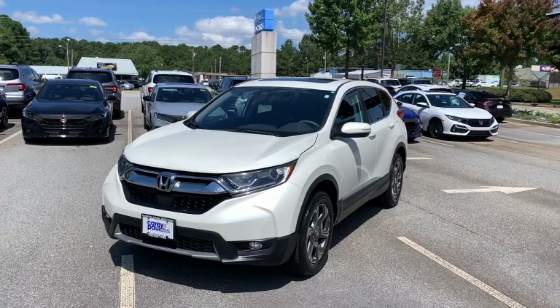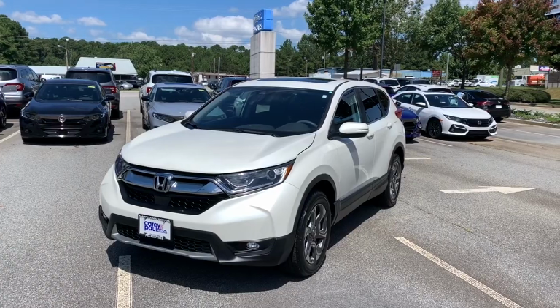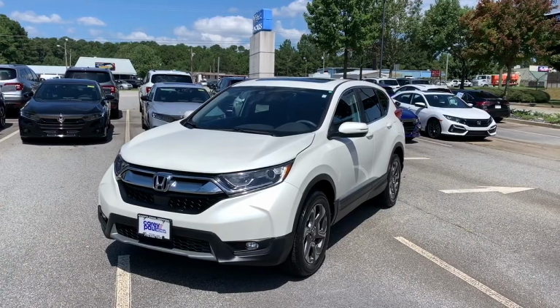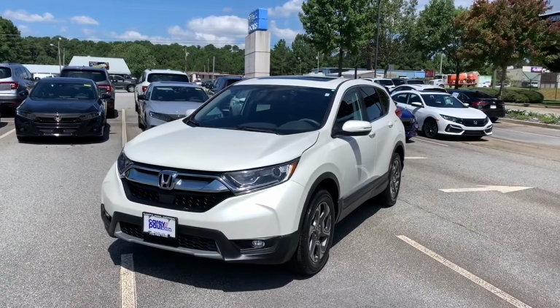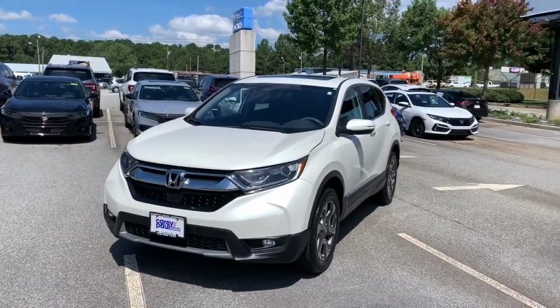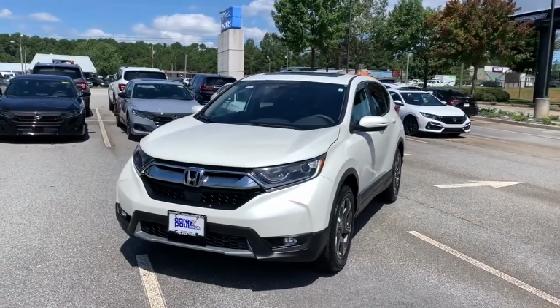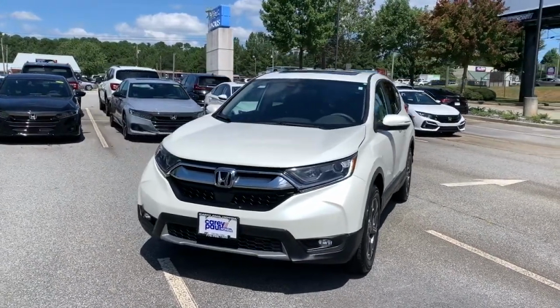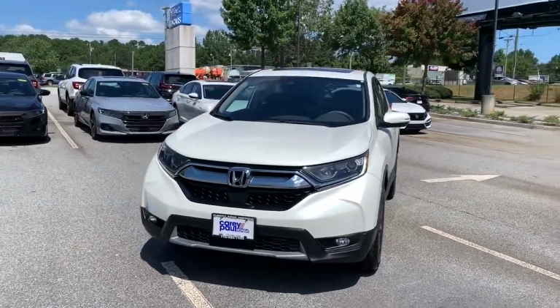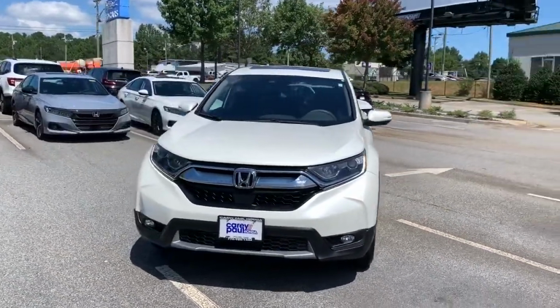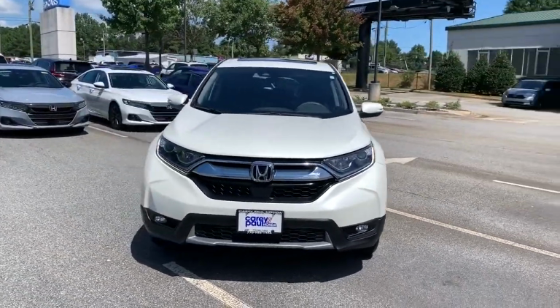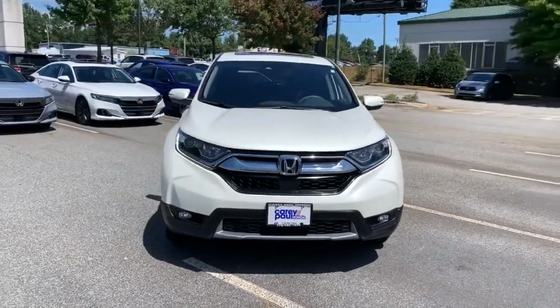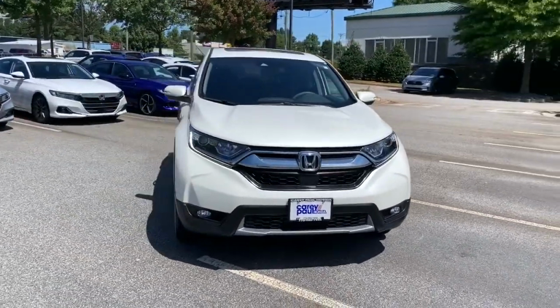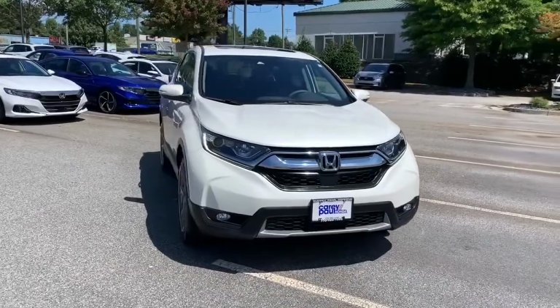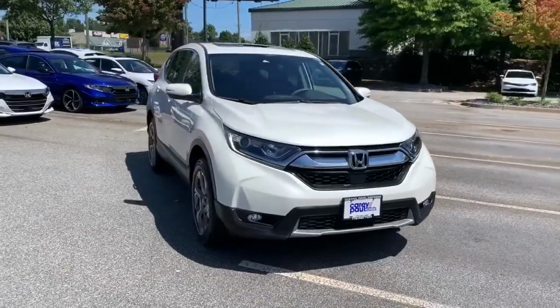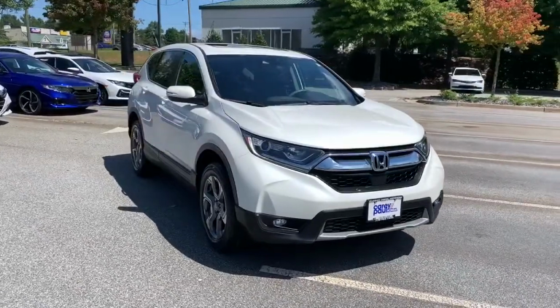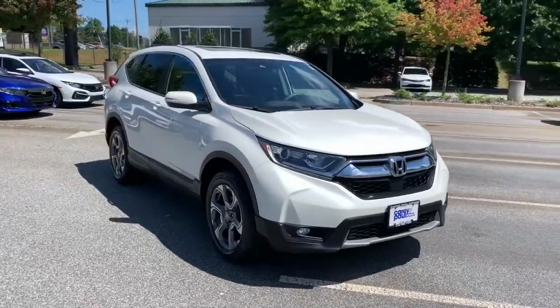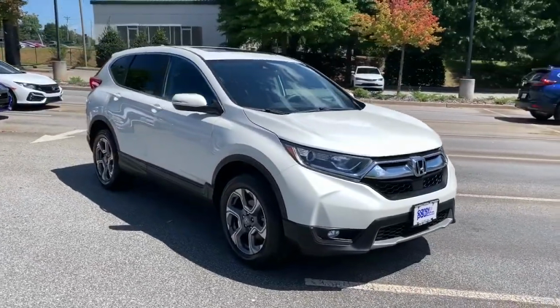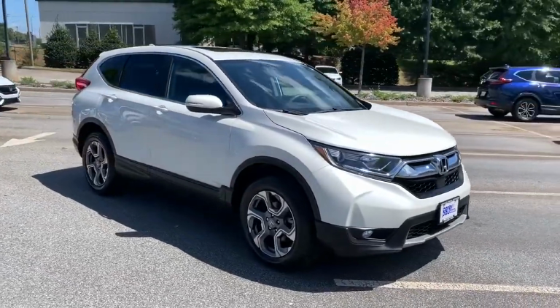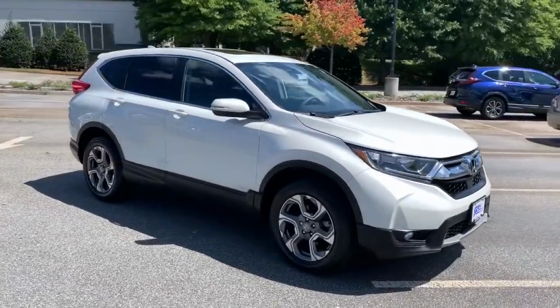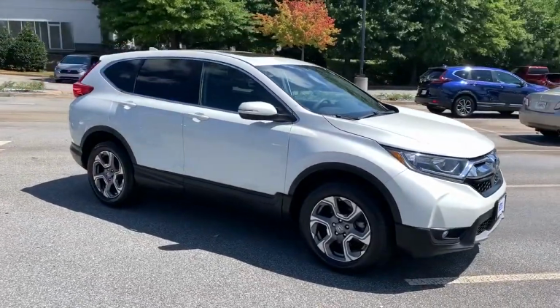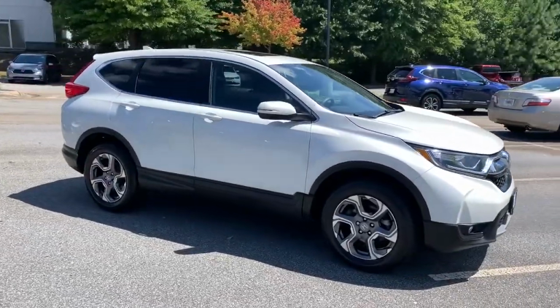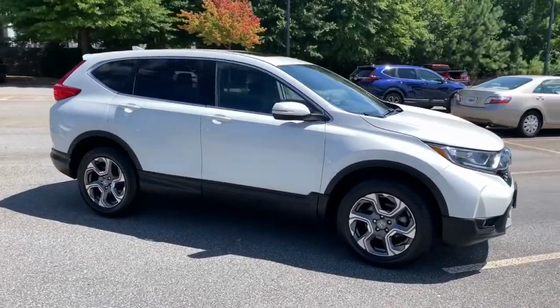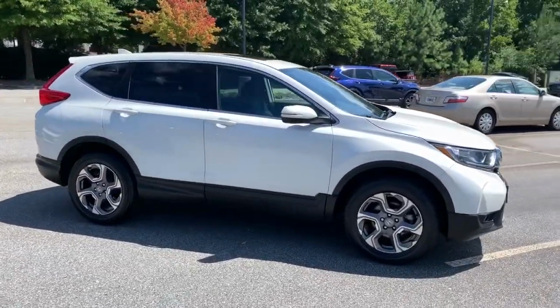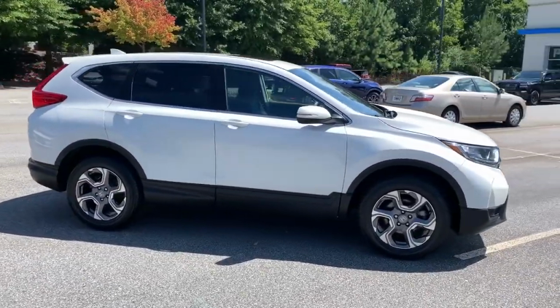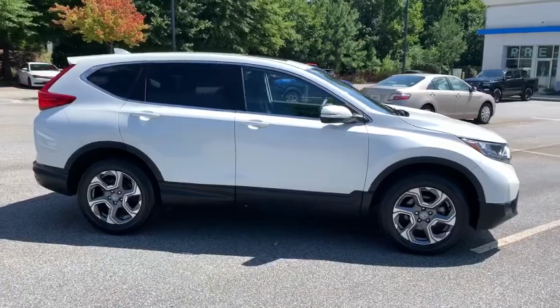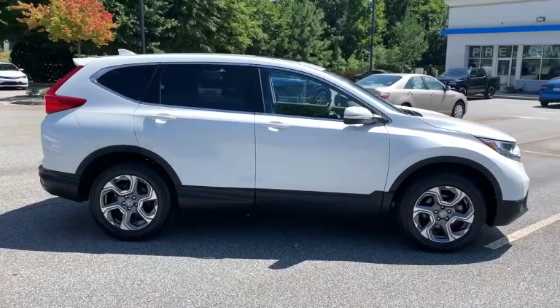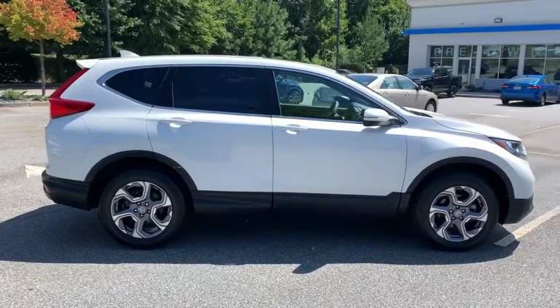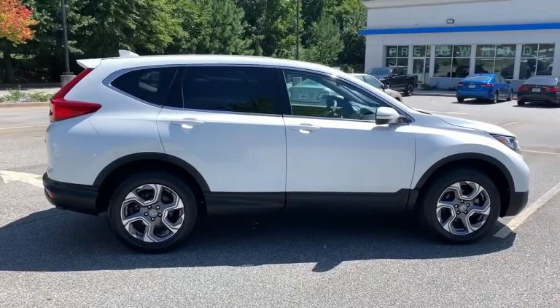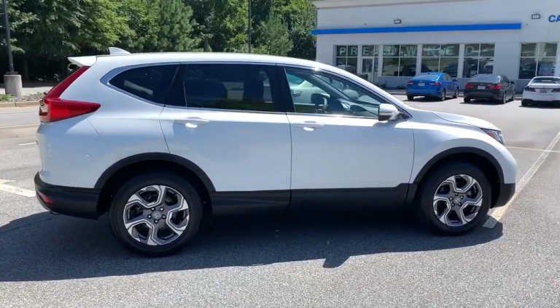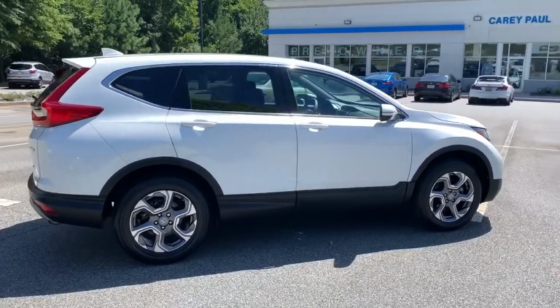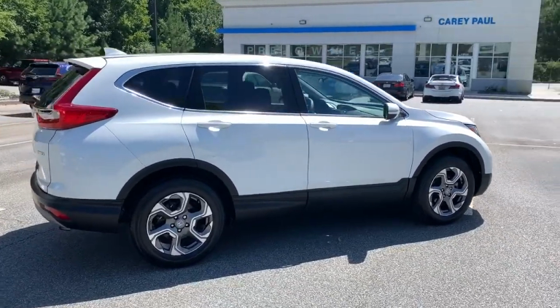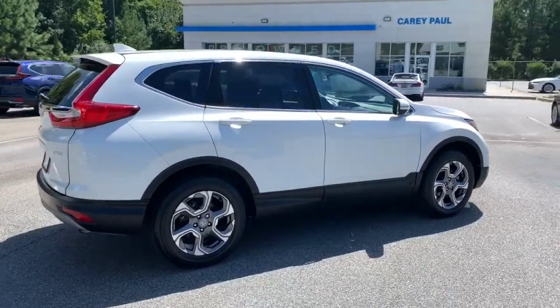Introducing the 2018 Honda CR-V. With less than 60,000 miles on the odometer, this vehicle stands out from the rest. Take a closer look at this stylish and up-for-anything CR-V.